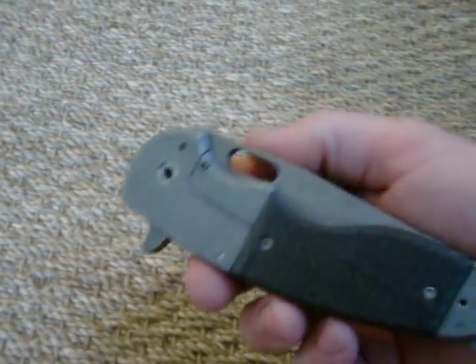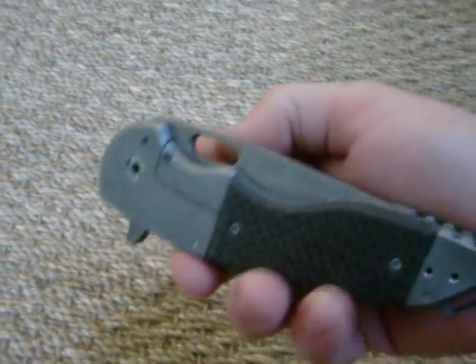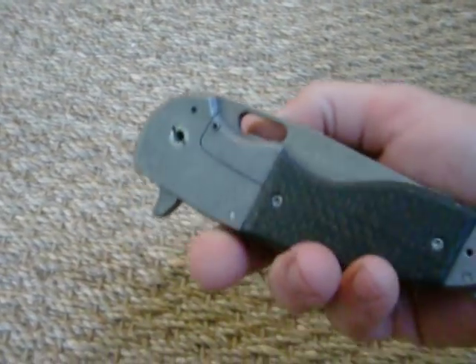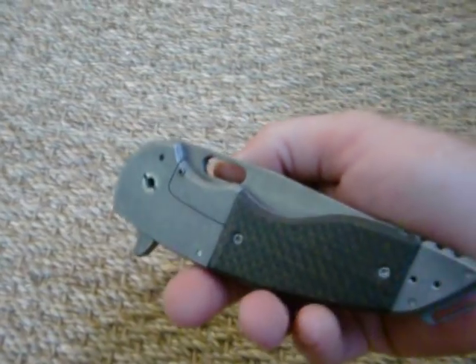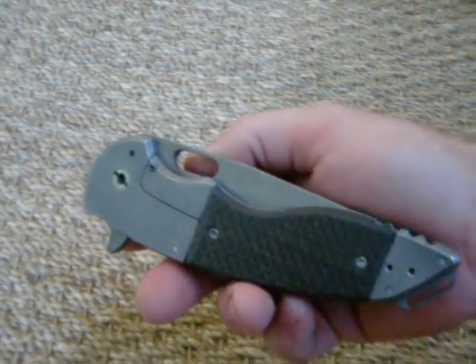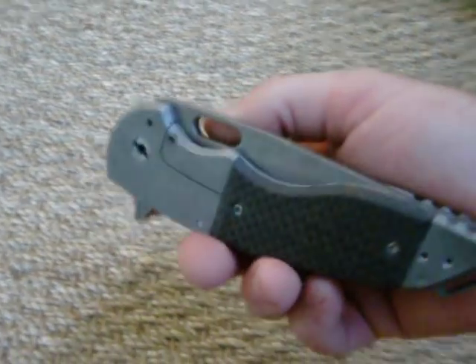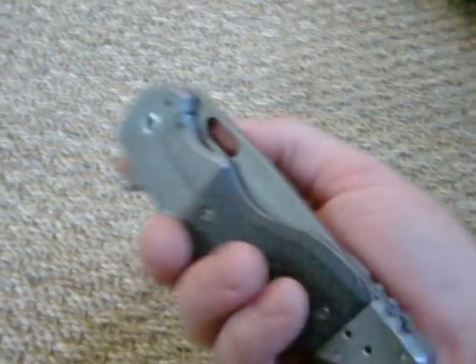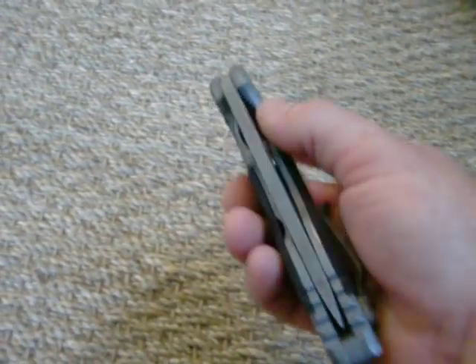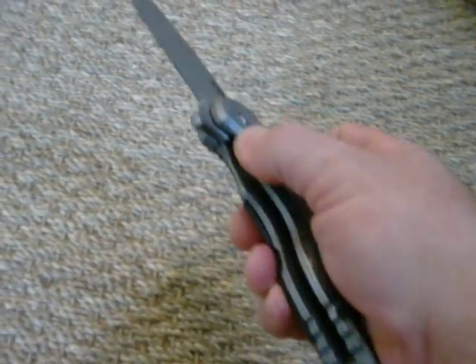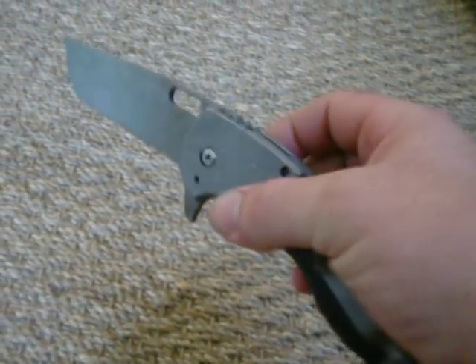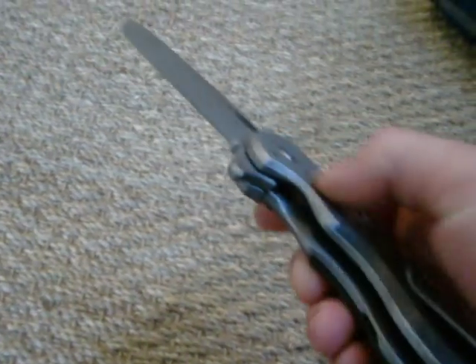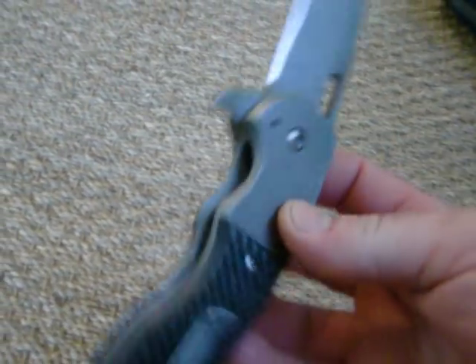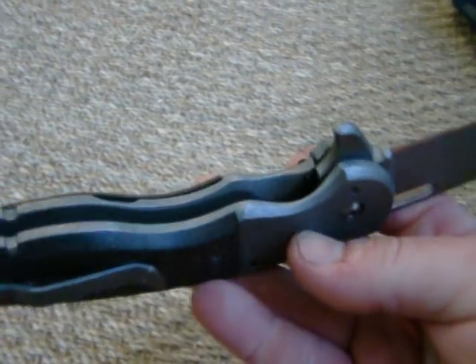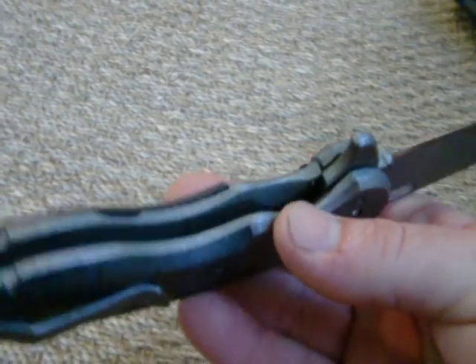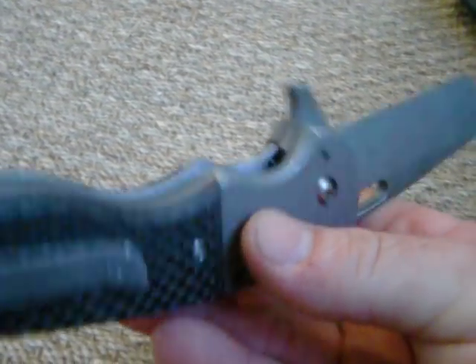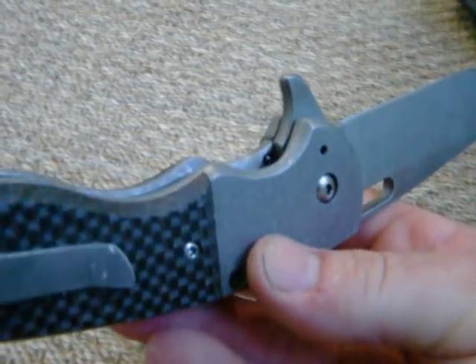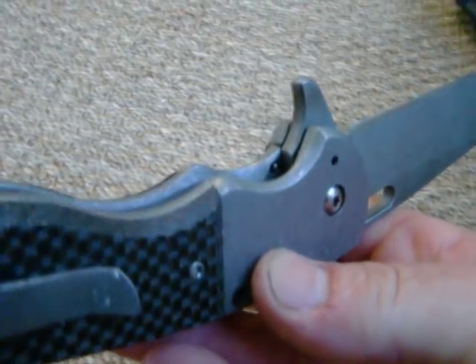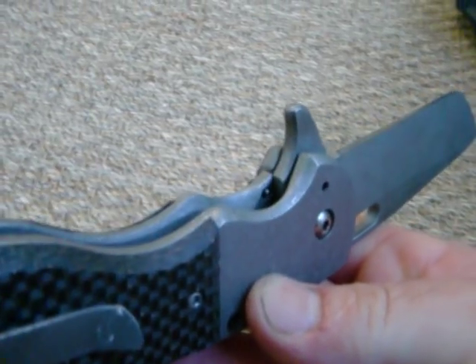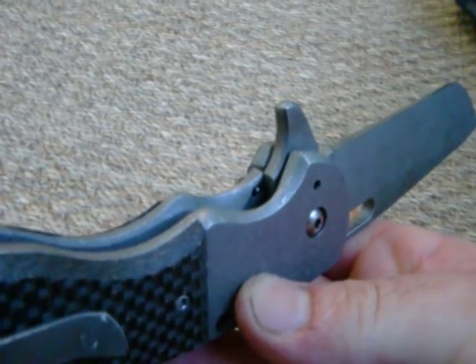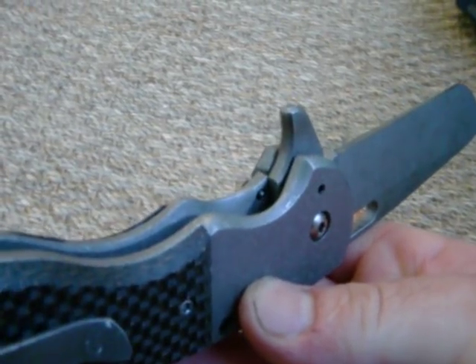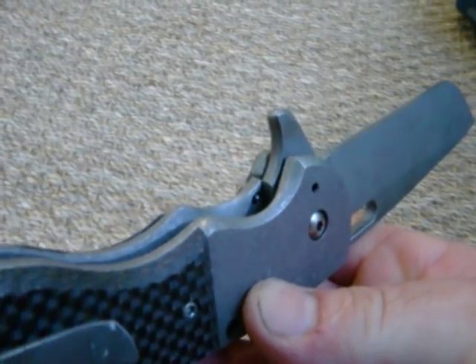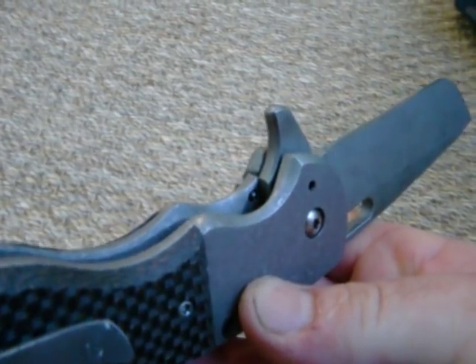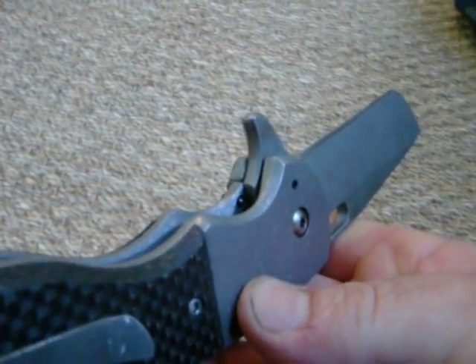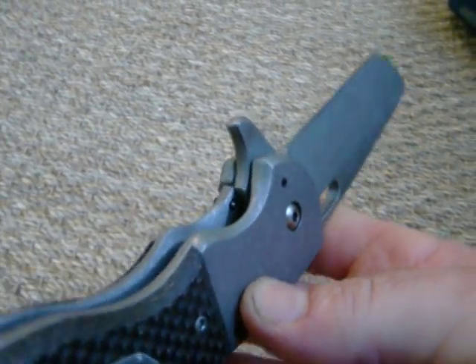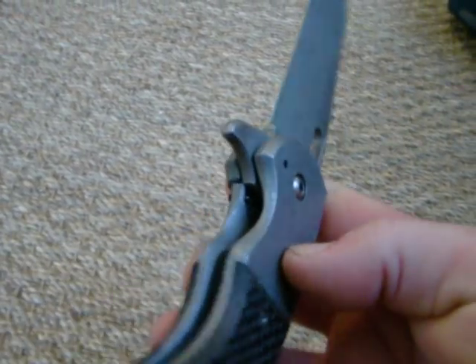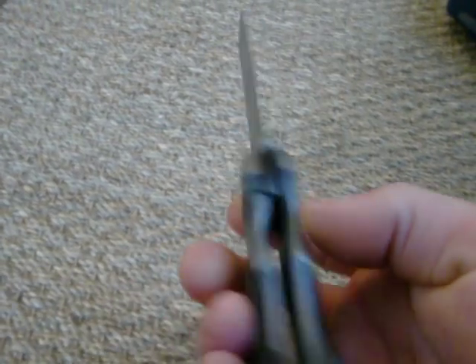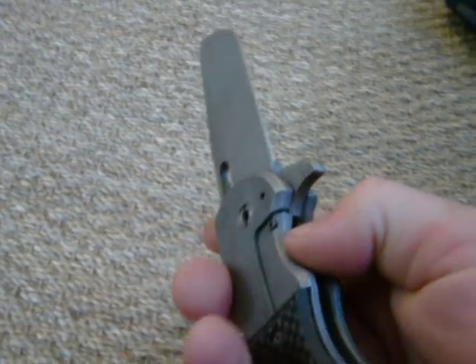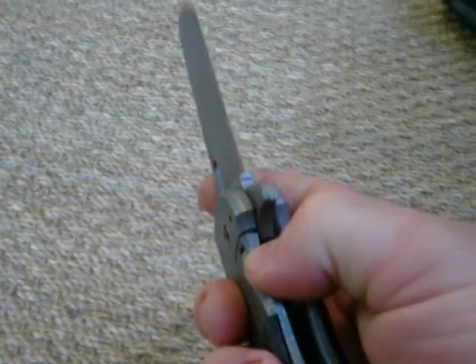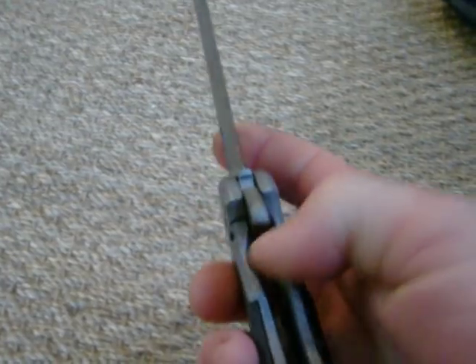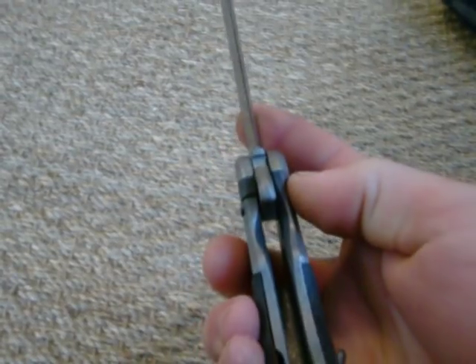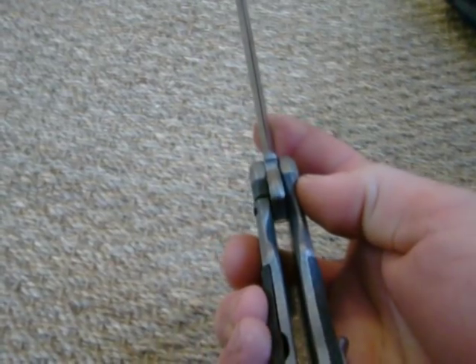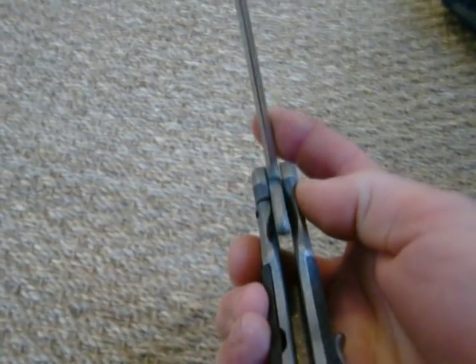Premiered this at Blade. I thought I would premiere it also on YouTube to show you guys what I can do. If you look in there, that is a roller detent. There is no friction dragging on this blade. It just rolls.